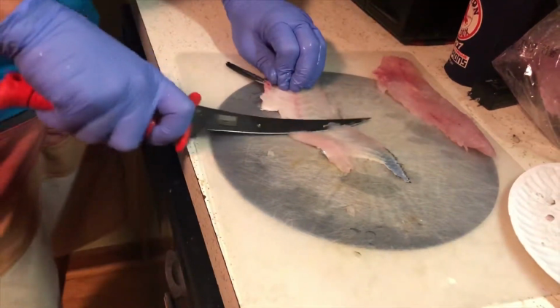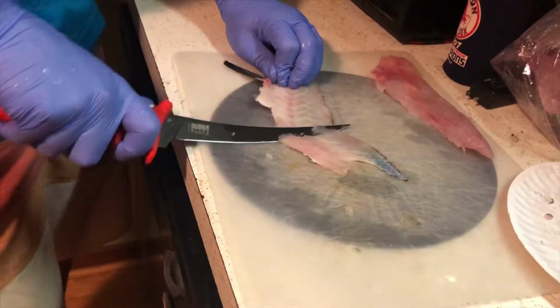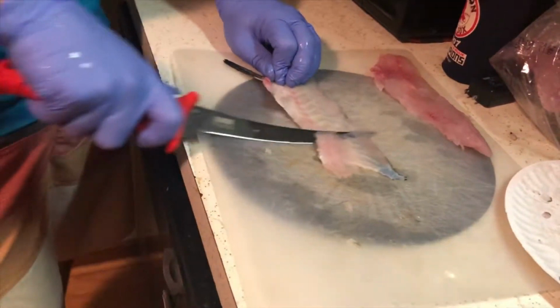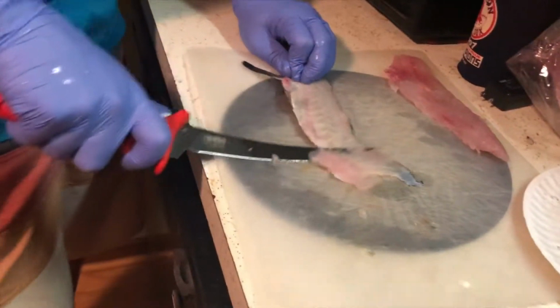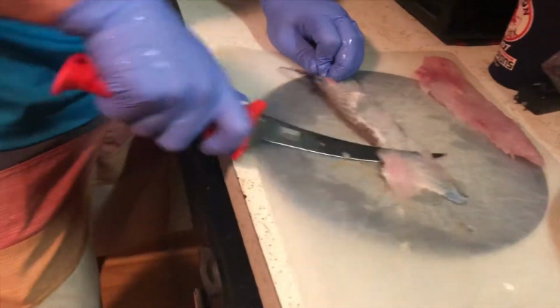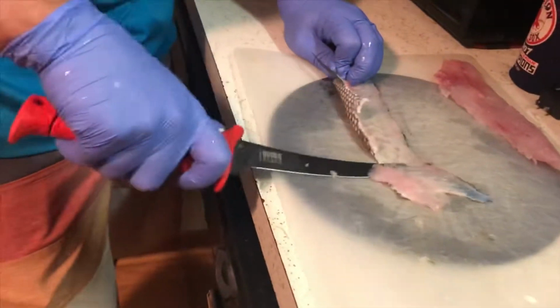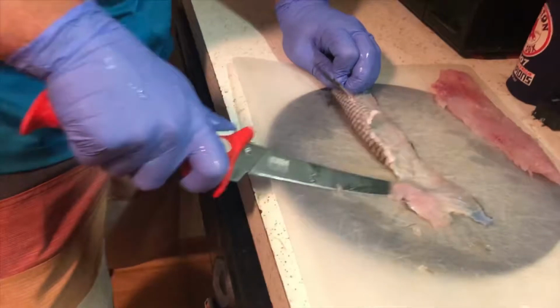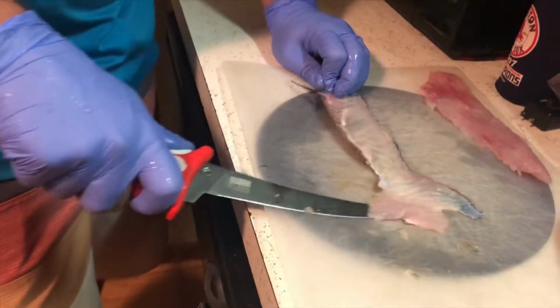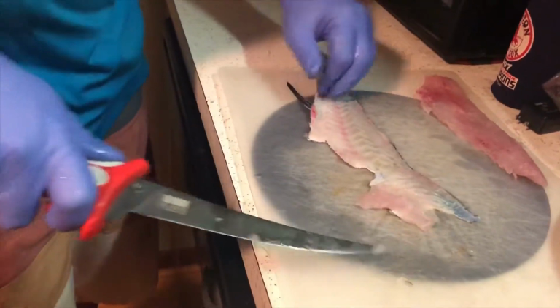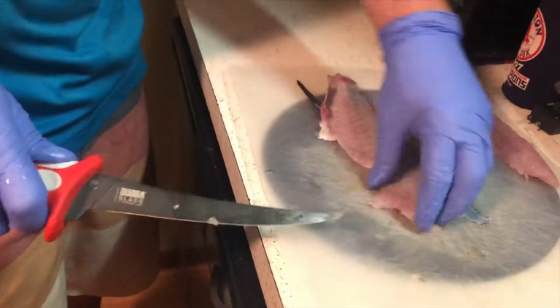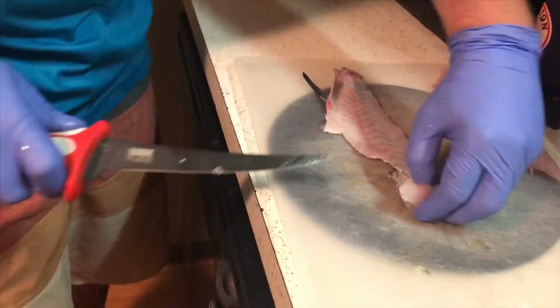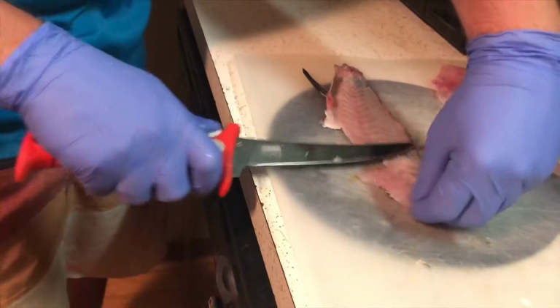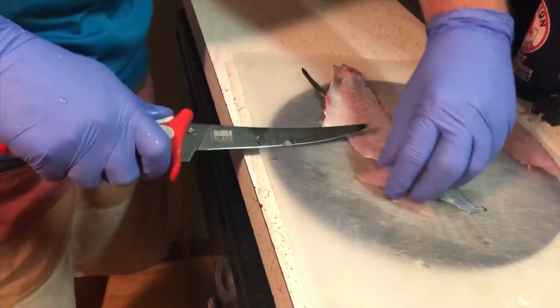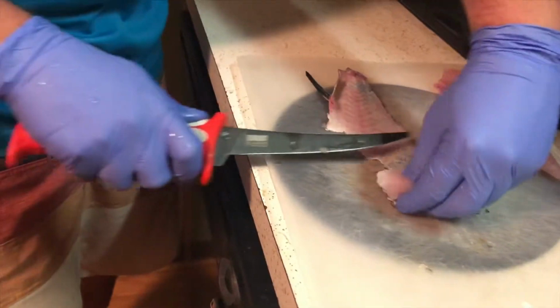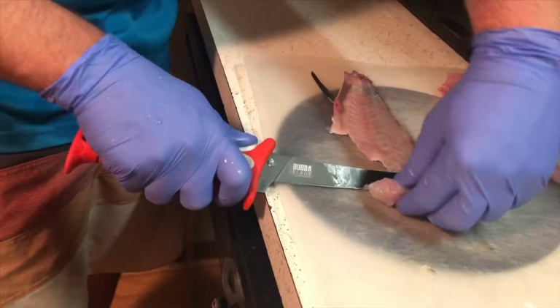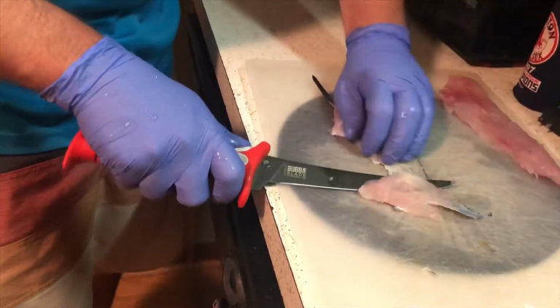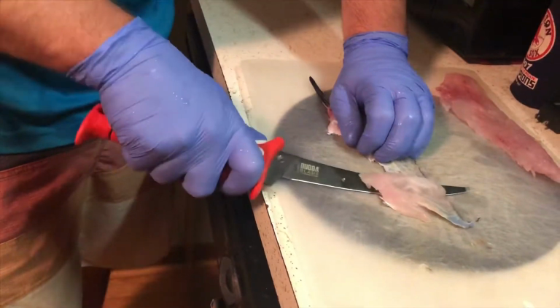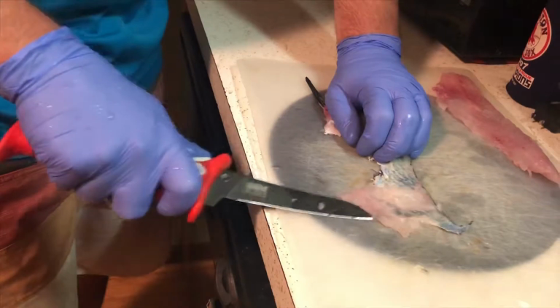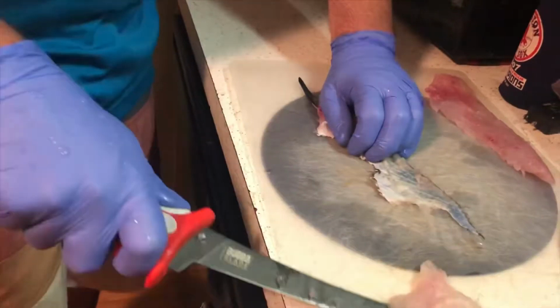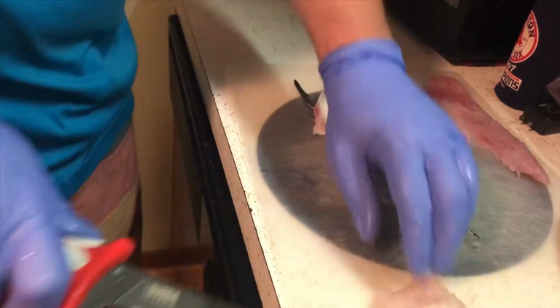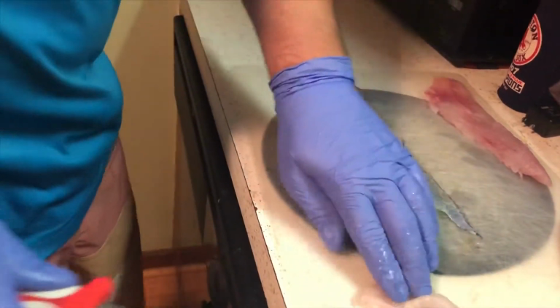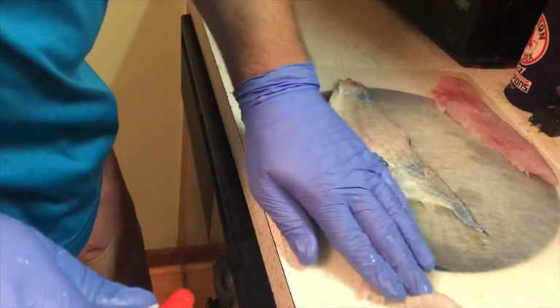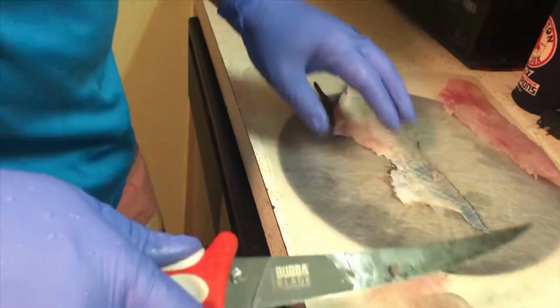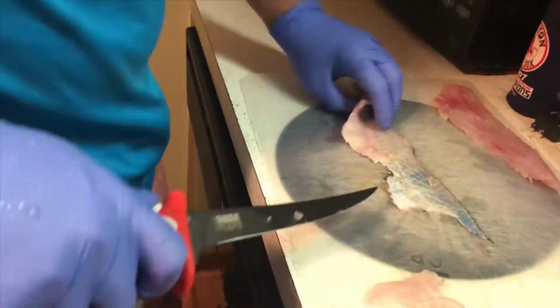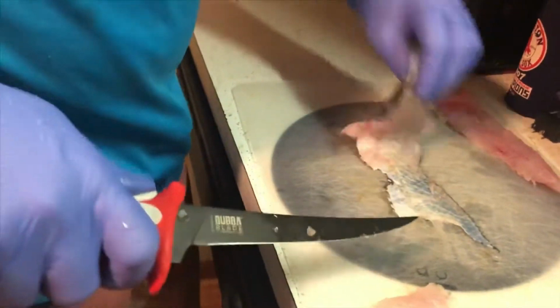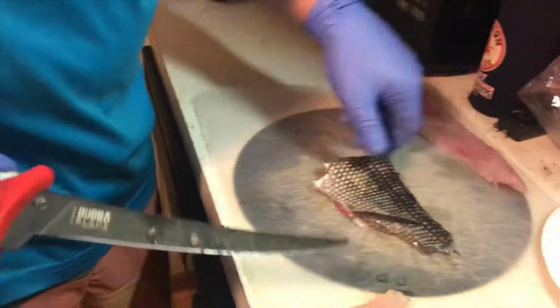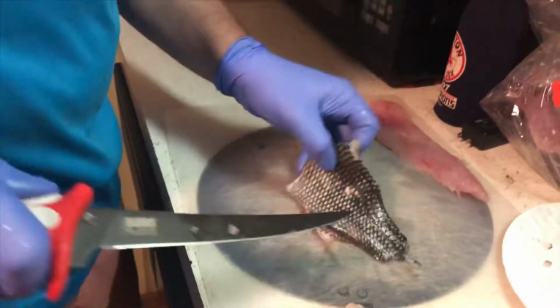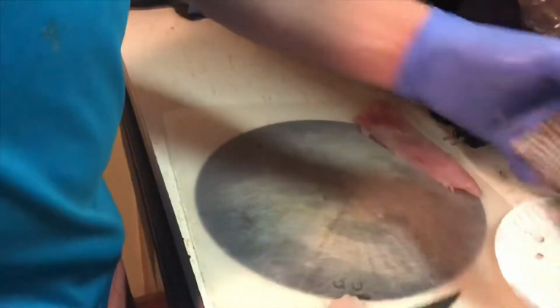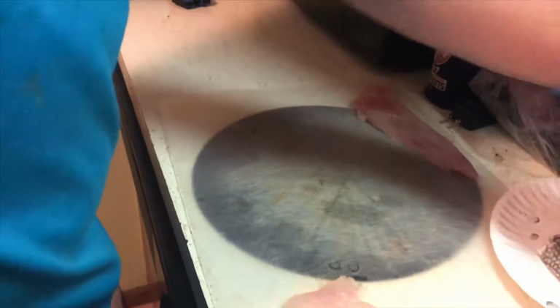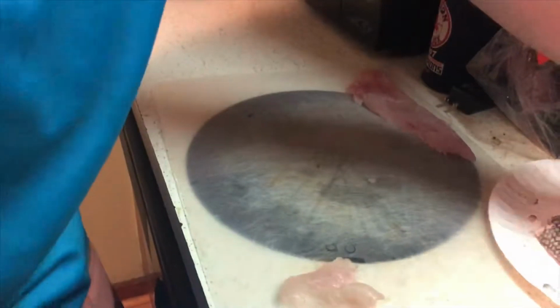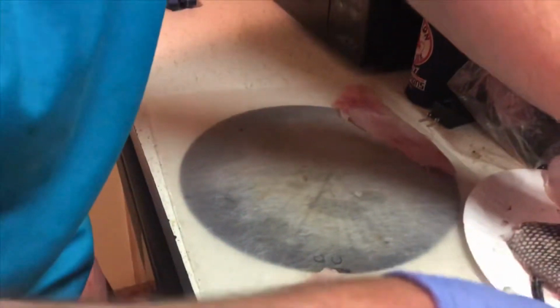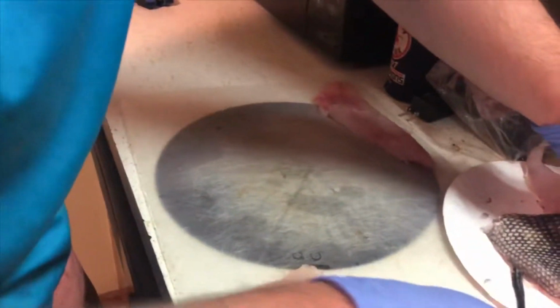There's just a little bit left over with some bones in it — that's for the cat. Actually, not for the cat. All right, same thing with the second fillet.